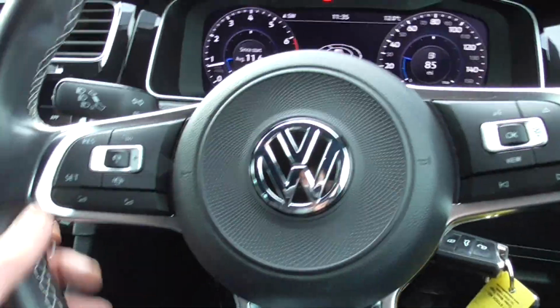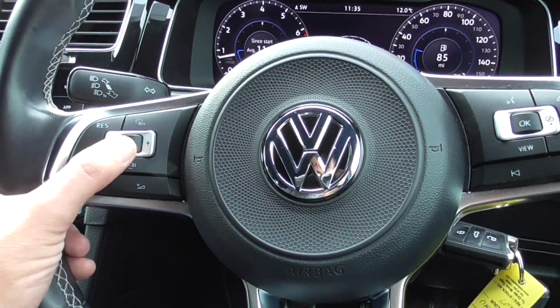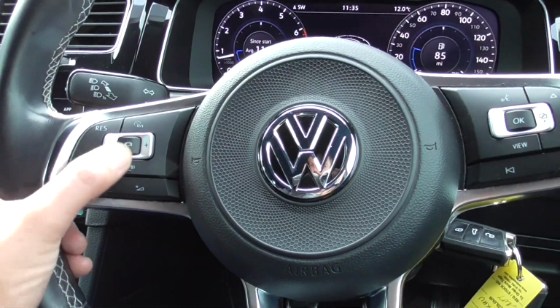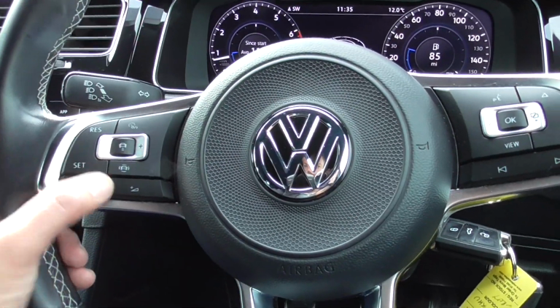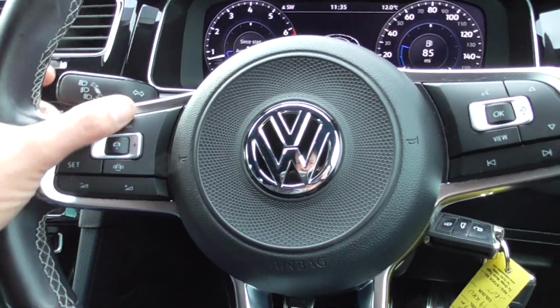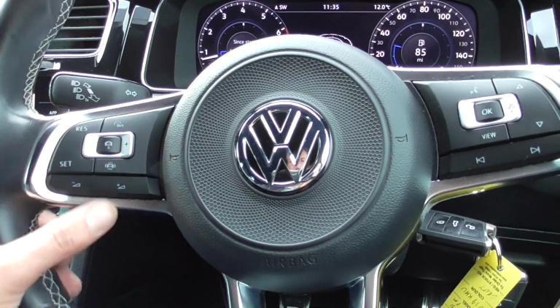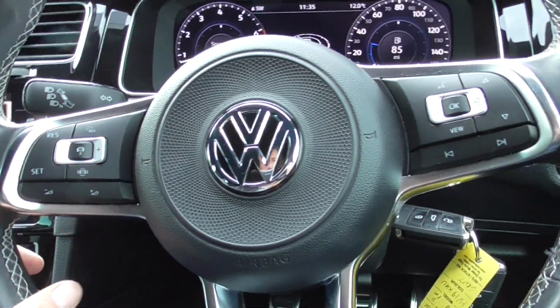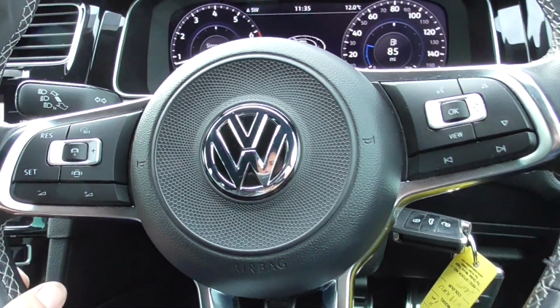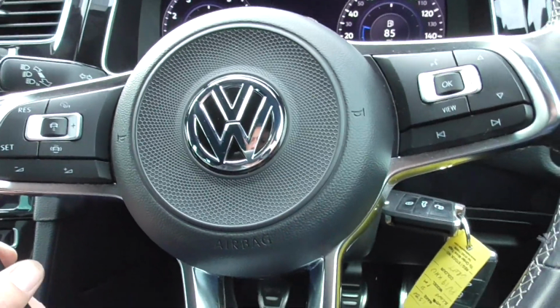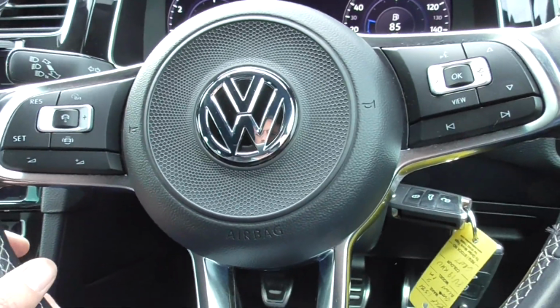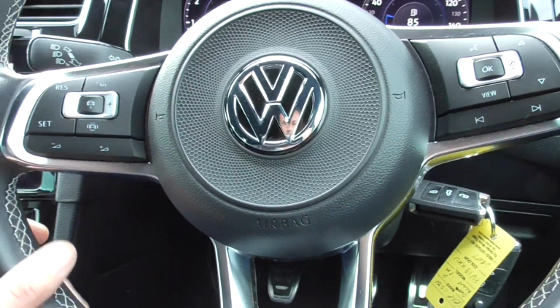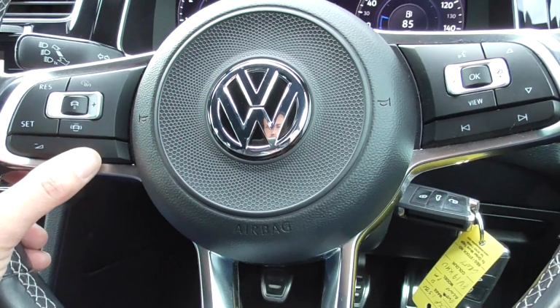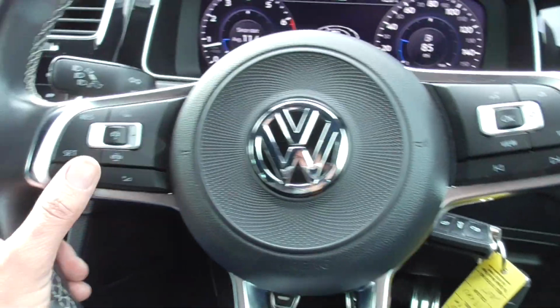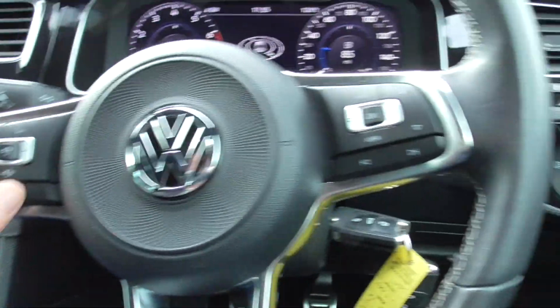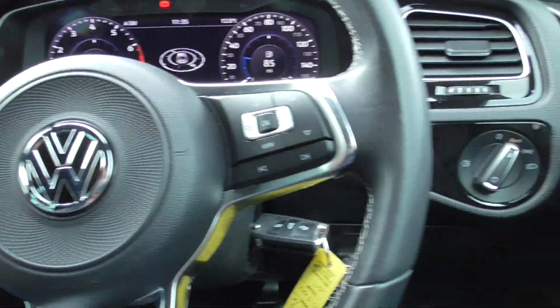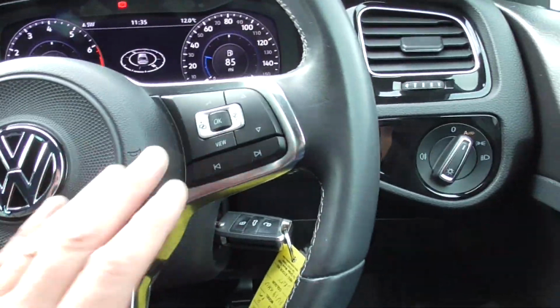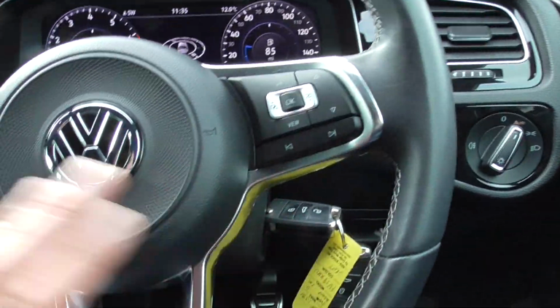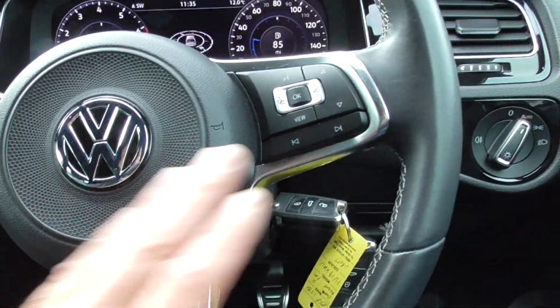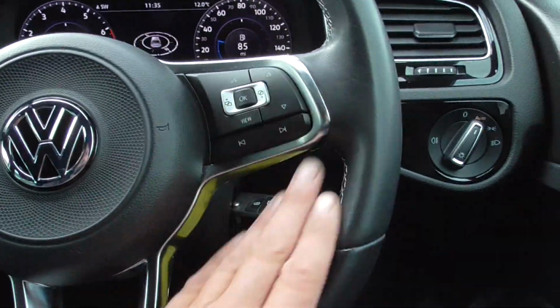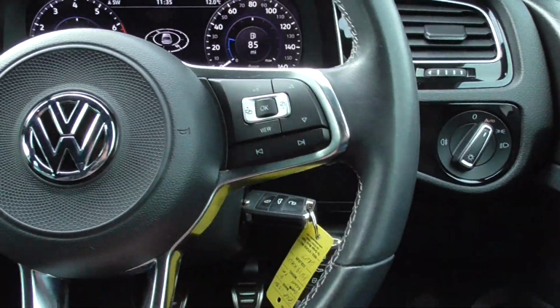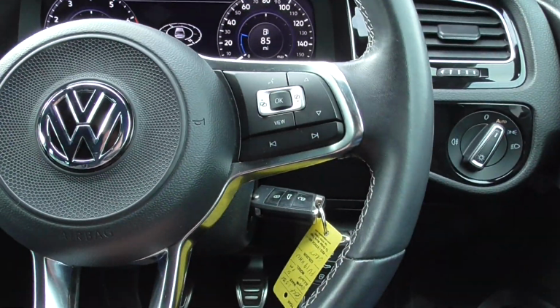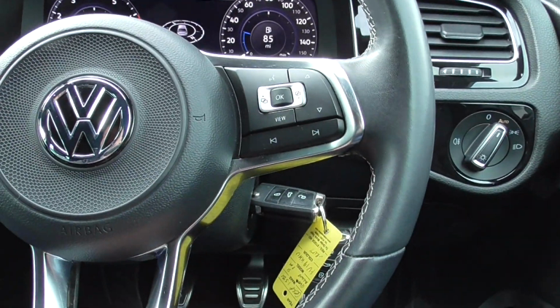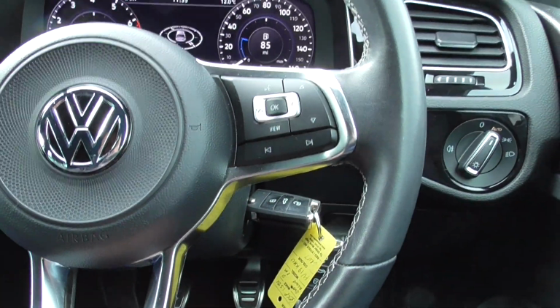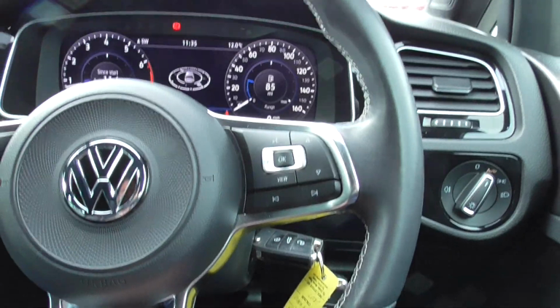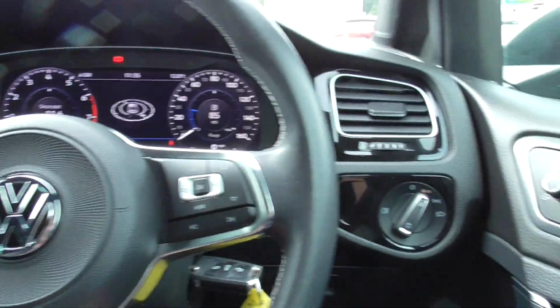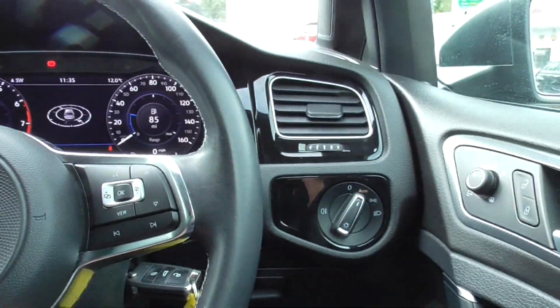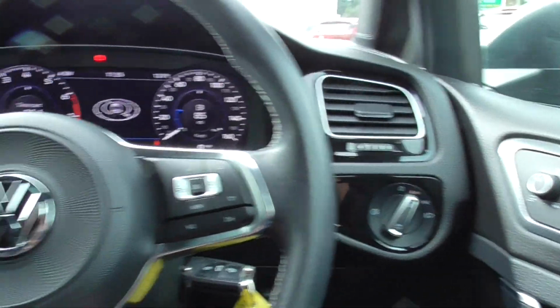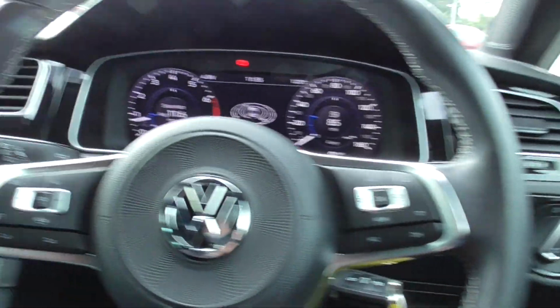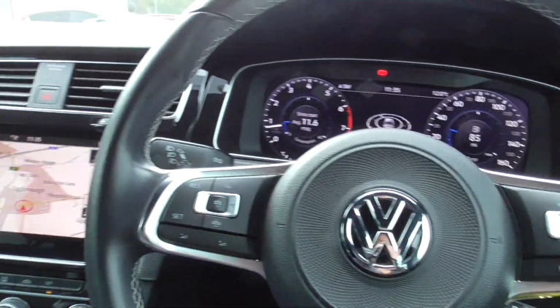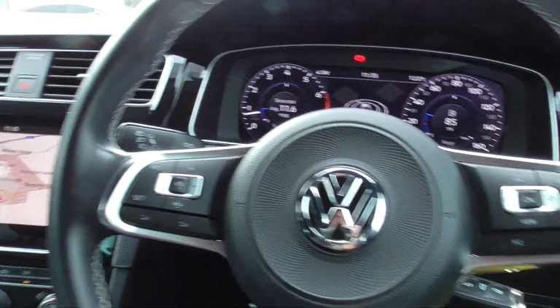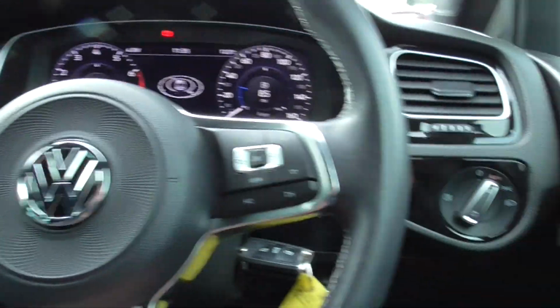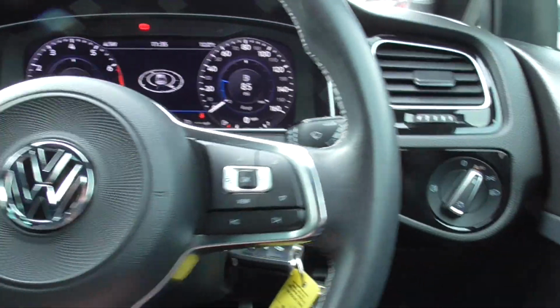We've got radar cruise control, normal cruise control, and a speed limiter. Volume up and down on your steering wheel, all your telephone controls — everything you might need, all on there.